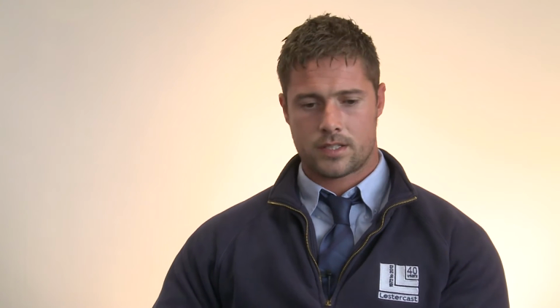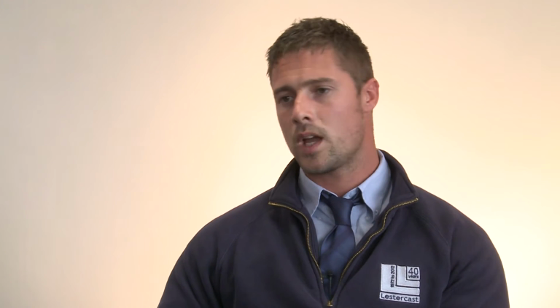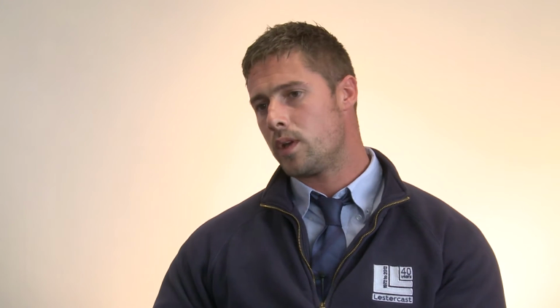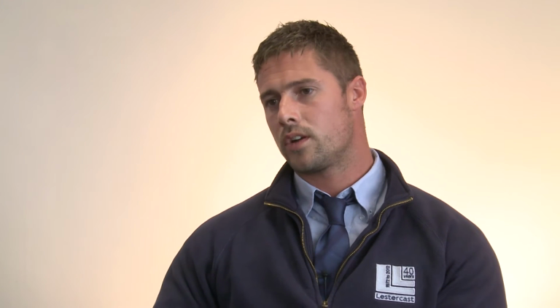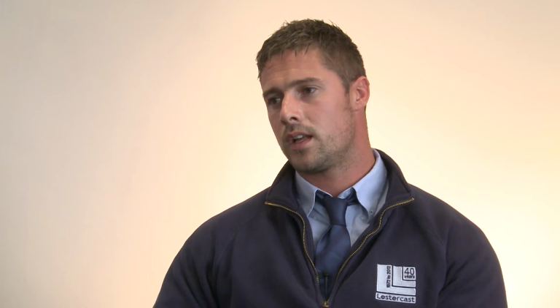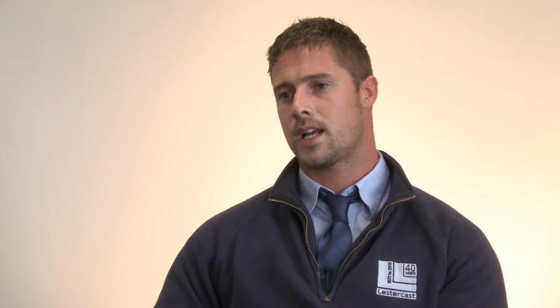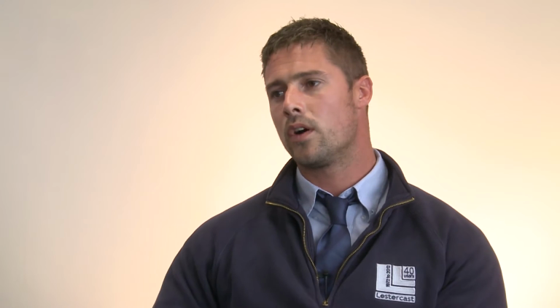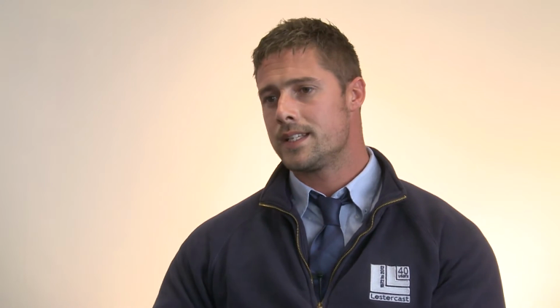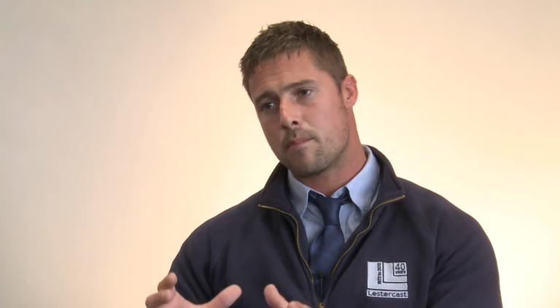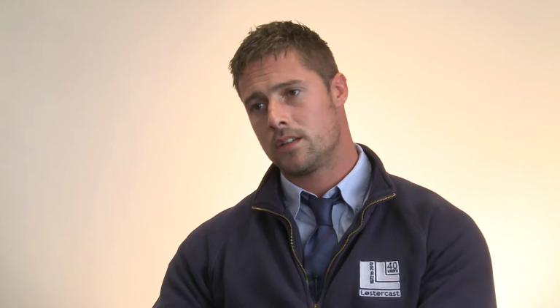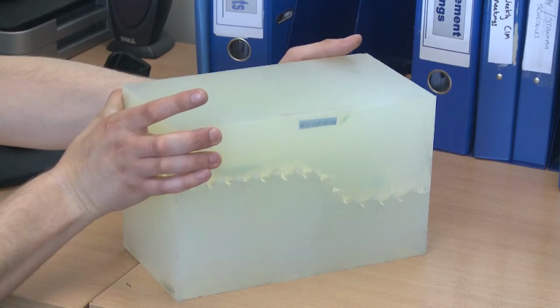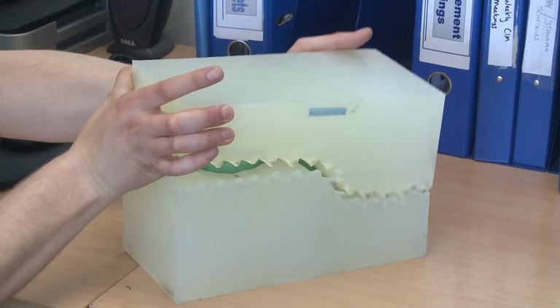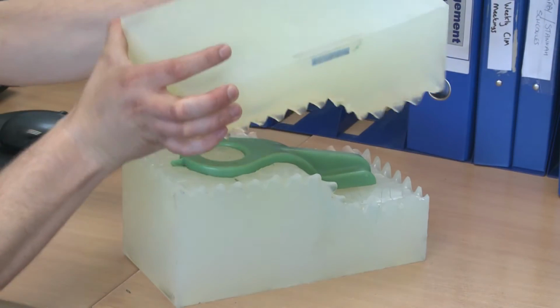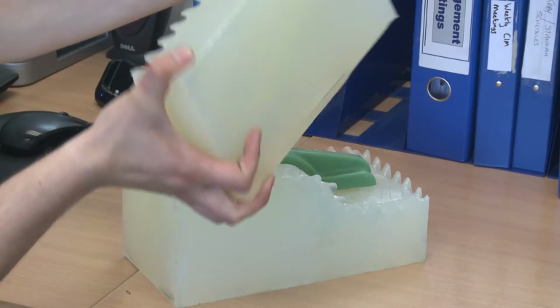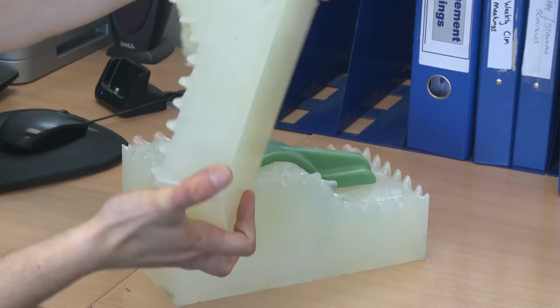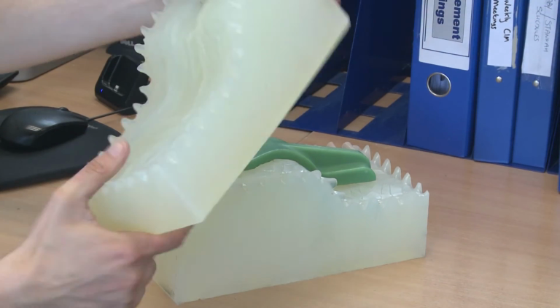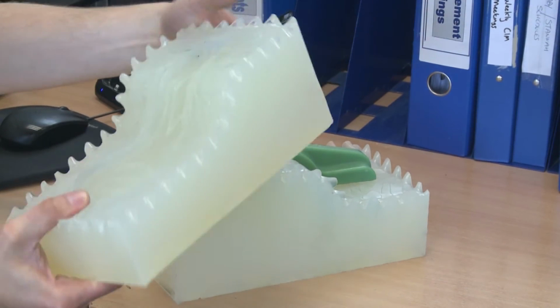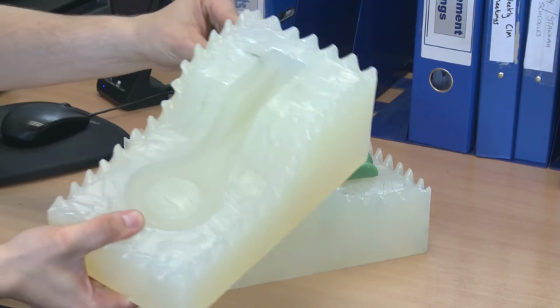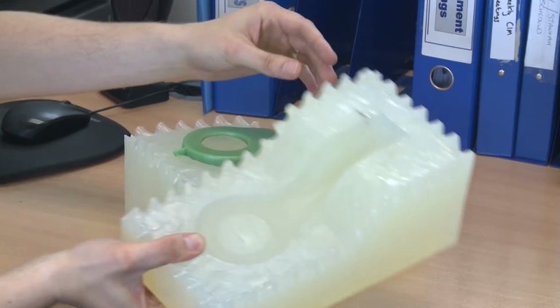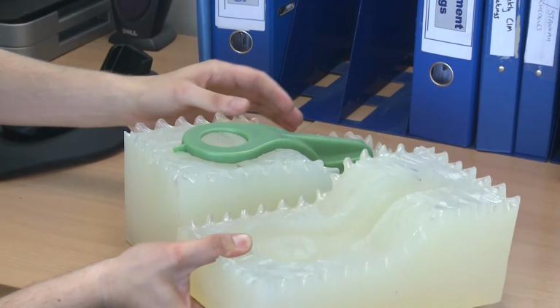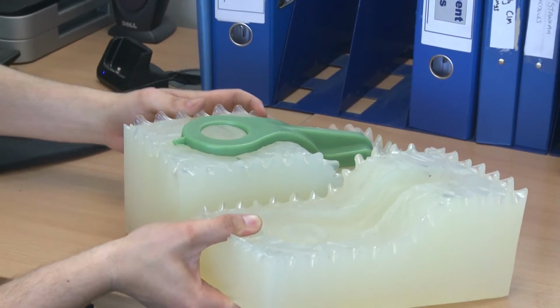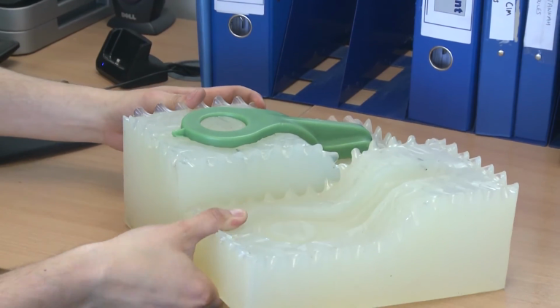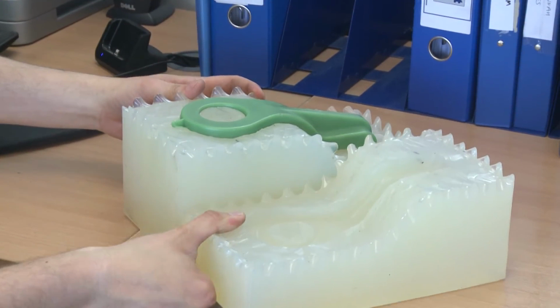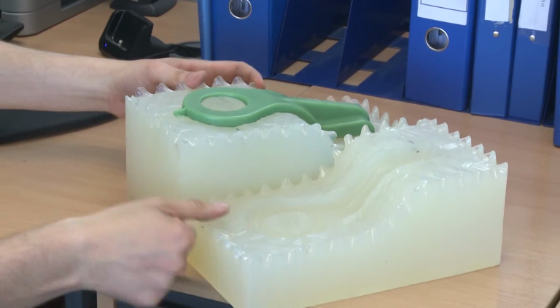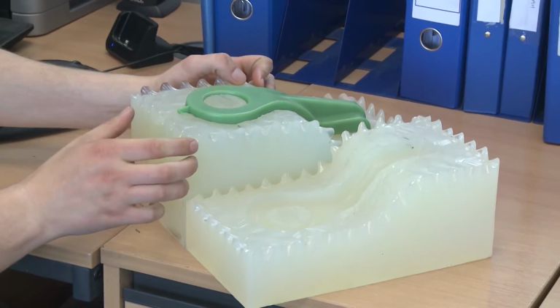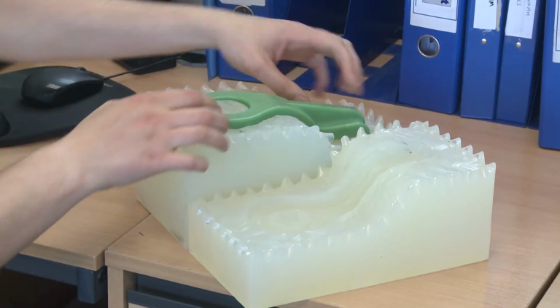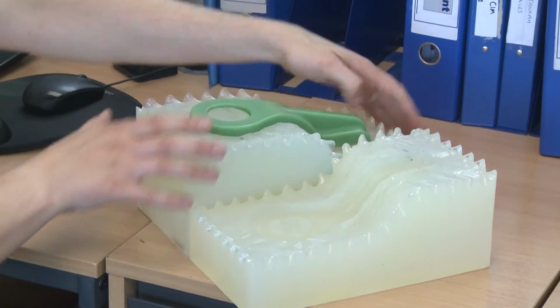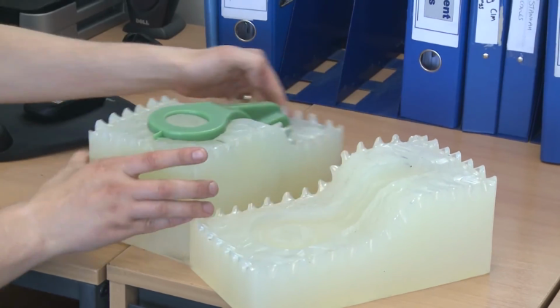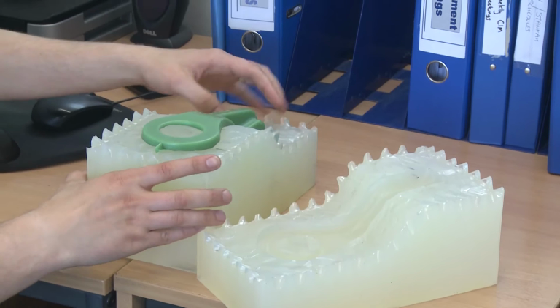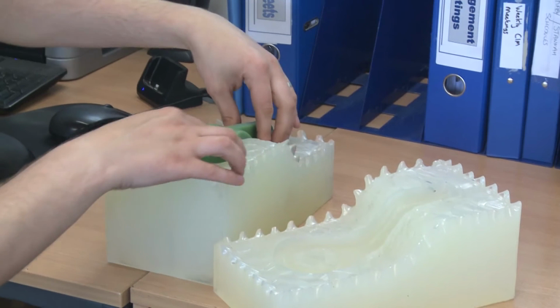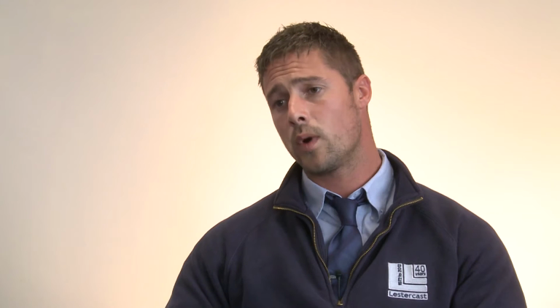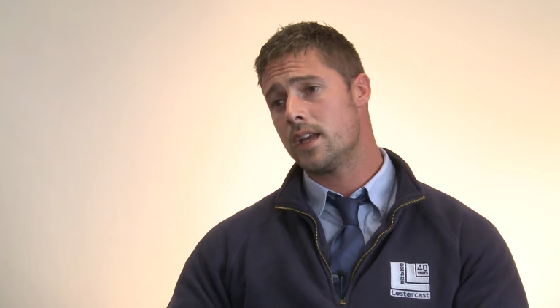The second way we prototype at LeicesterCast is by taking a master resin, putting a silicone tool around it, then breaking open that silicone and using it as a tool to inject wax into.